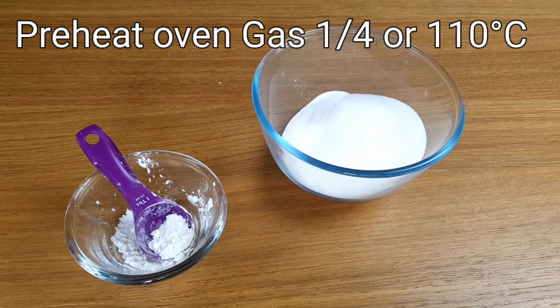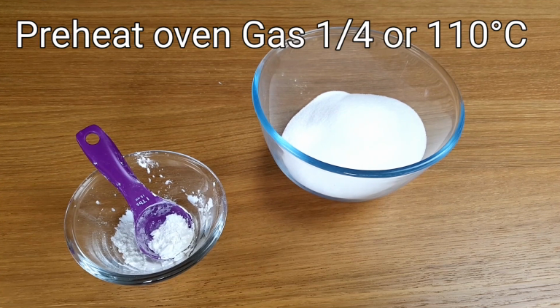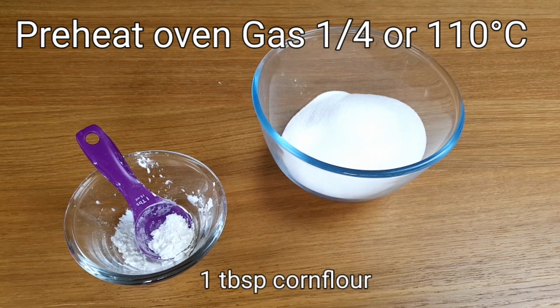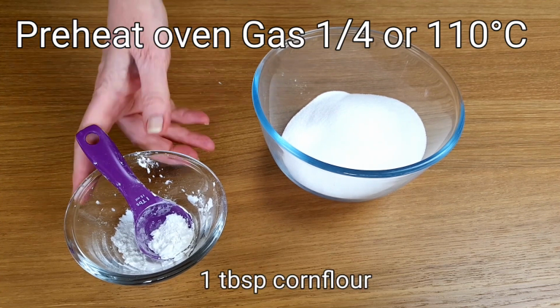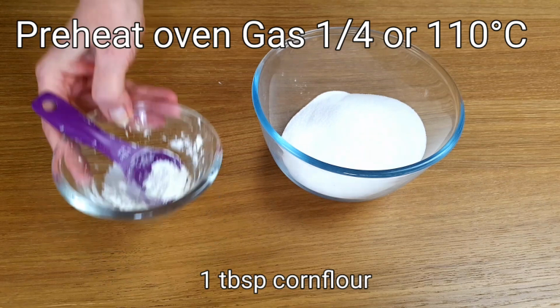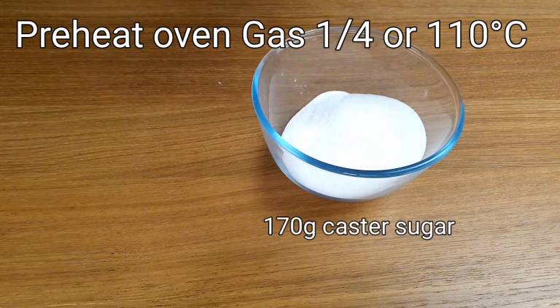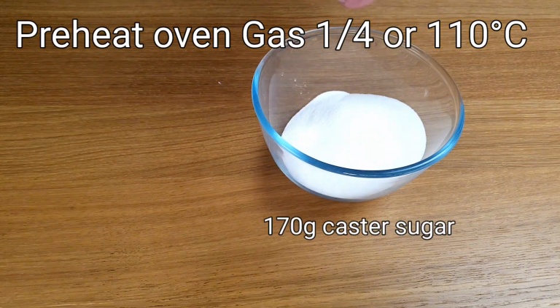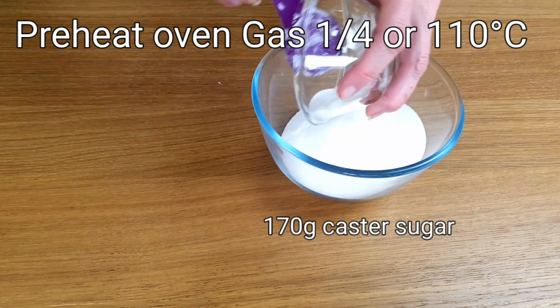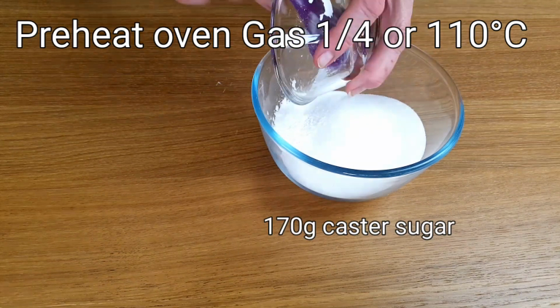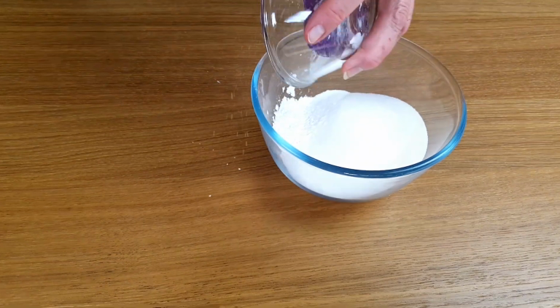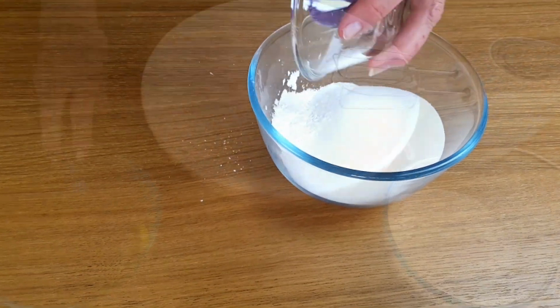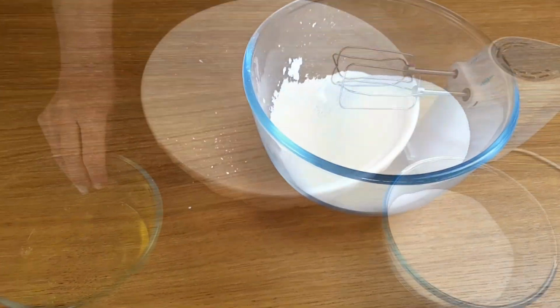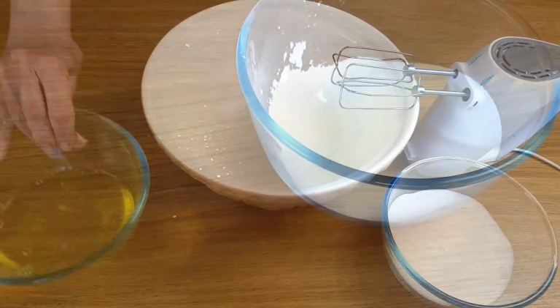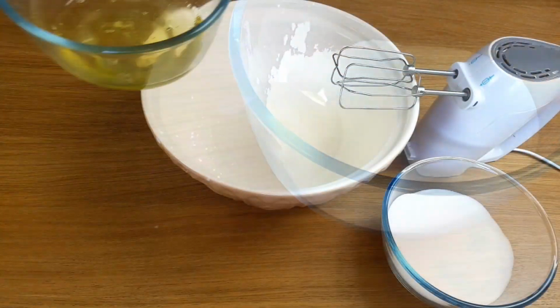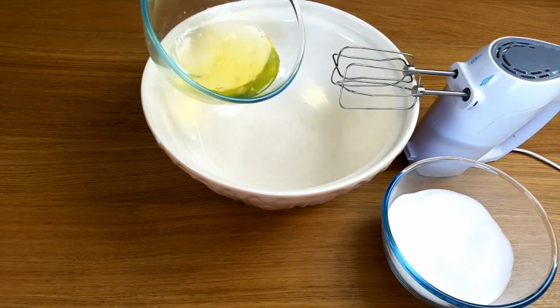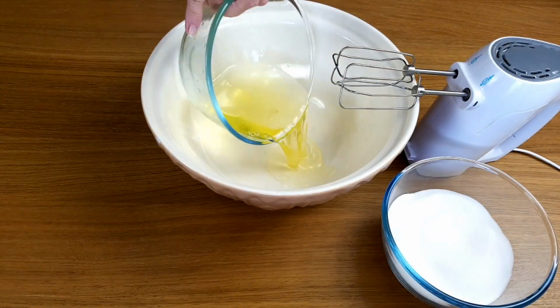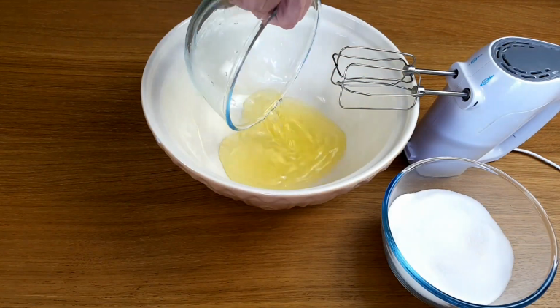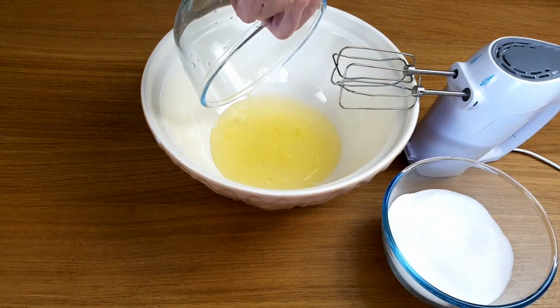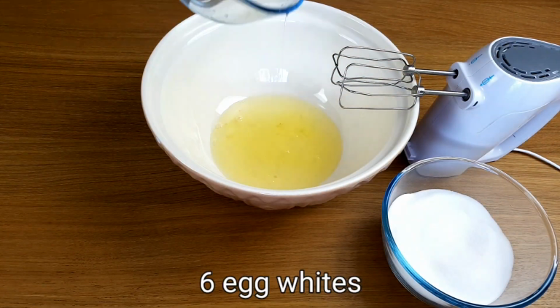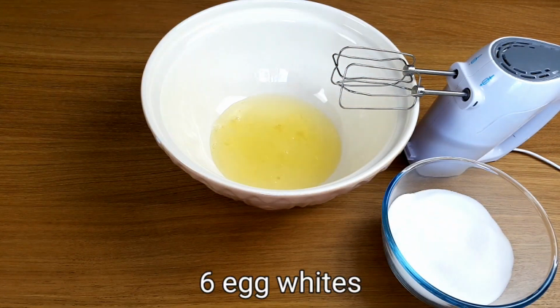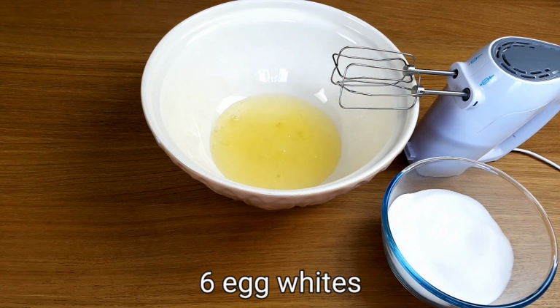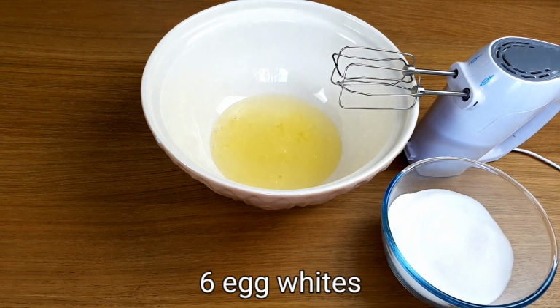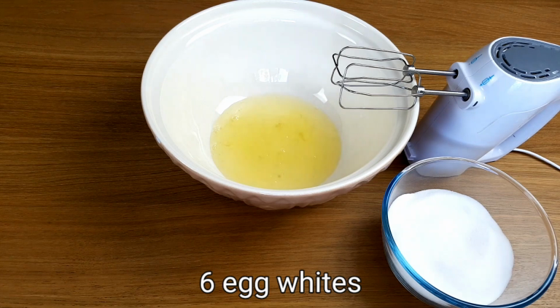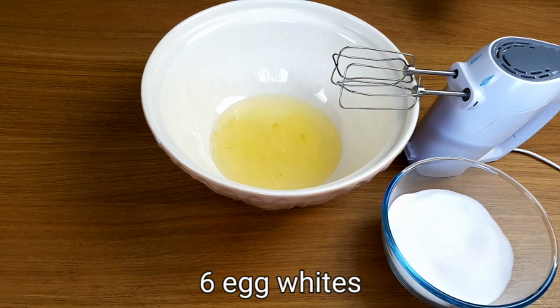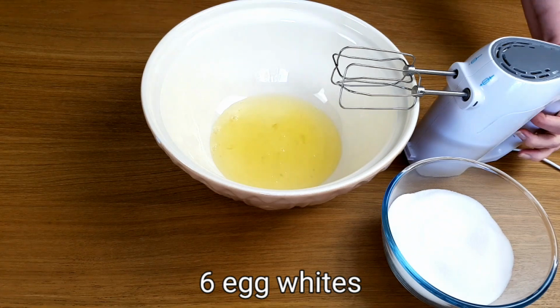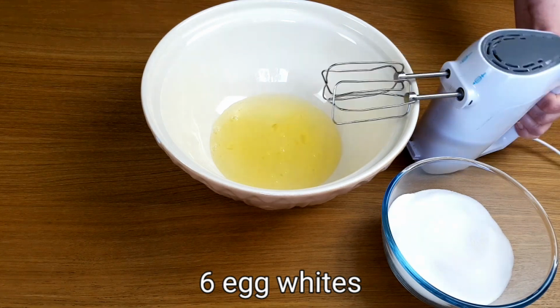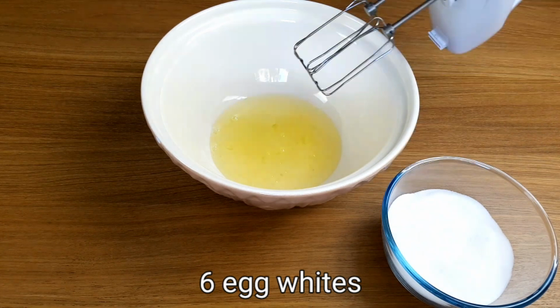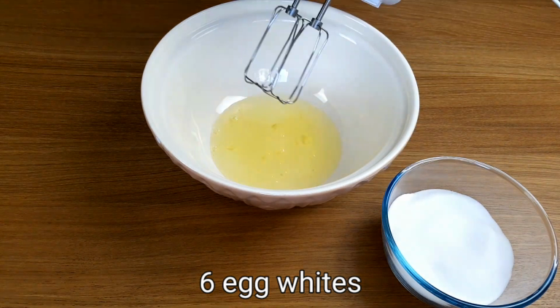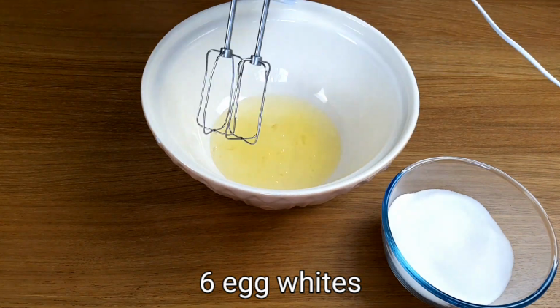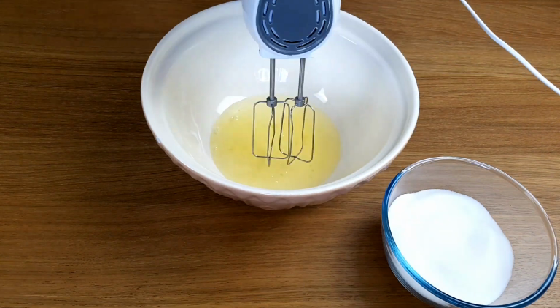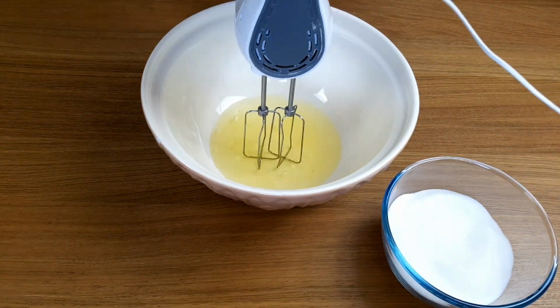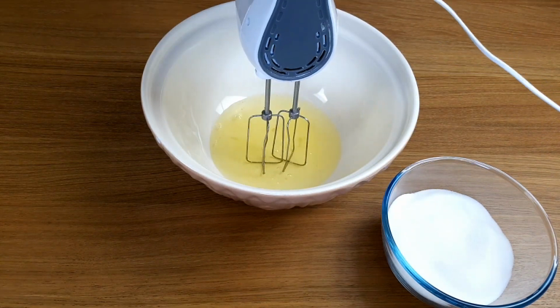First, mix the corn flour into the sugar. It's the corn flour that gives the meringue its soft marshmallow-y centre.